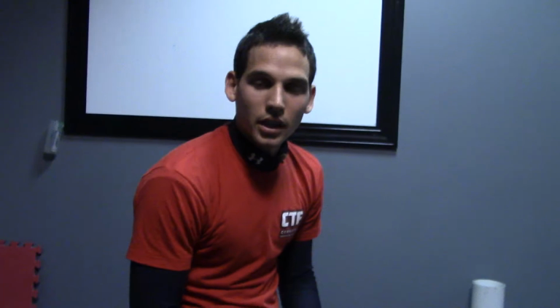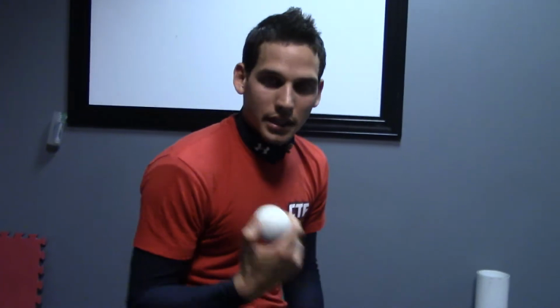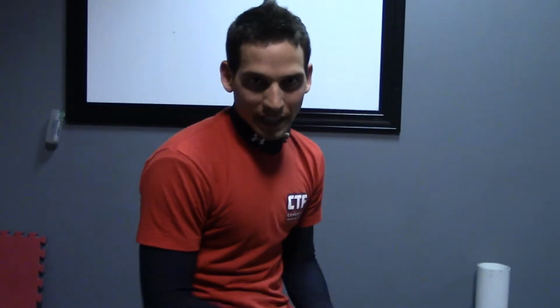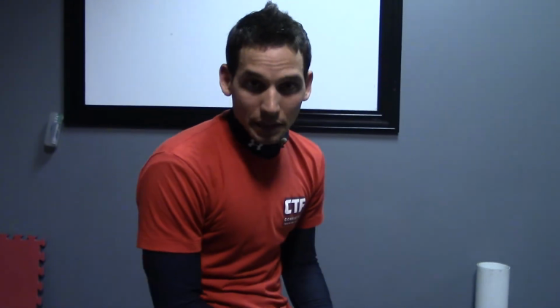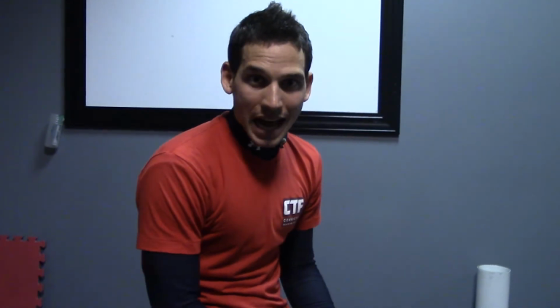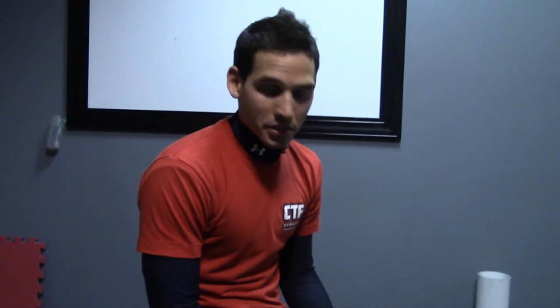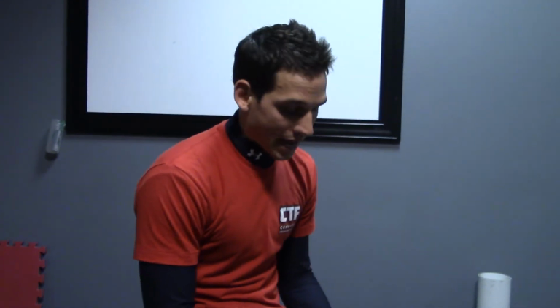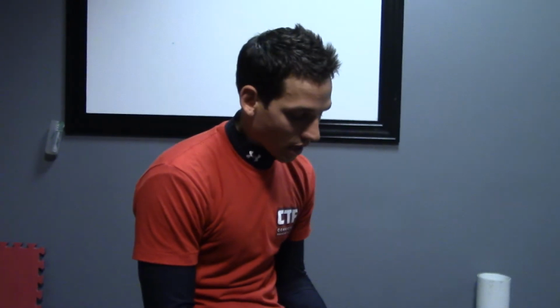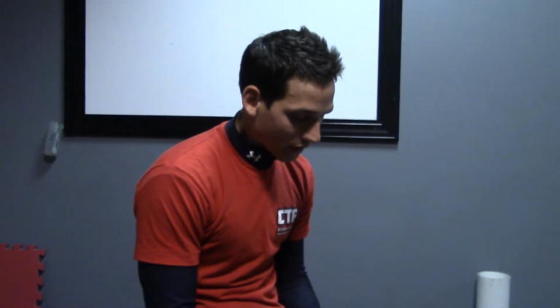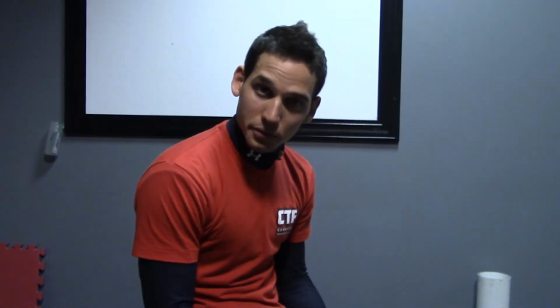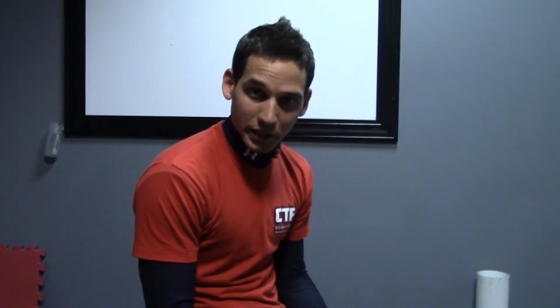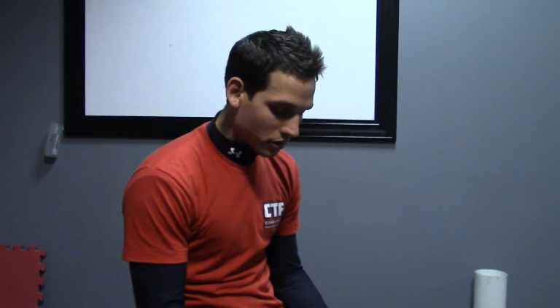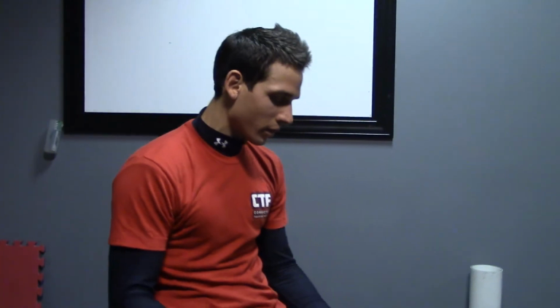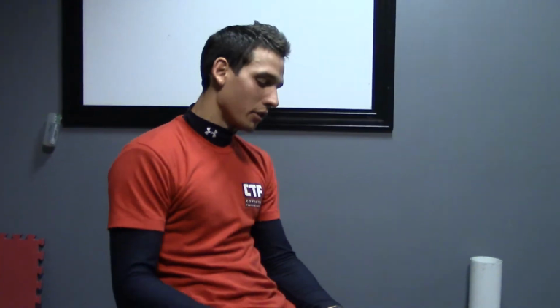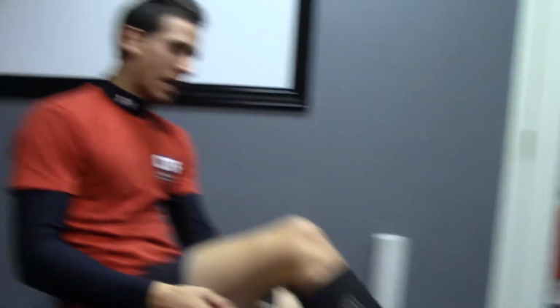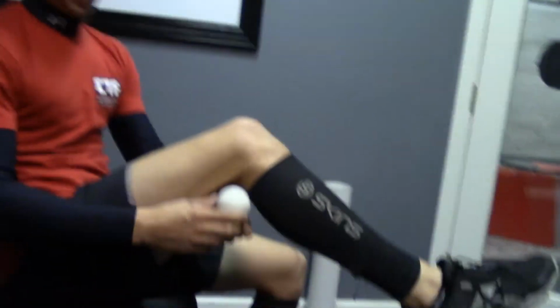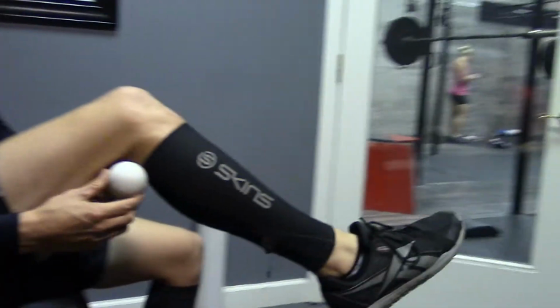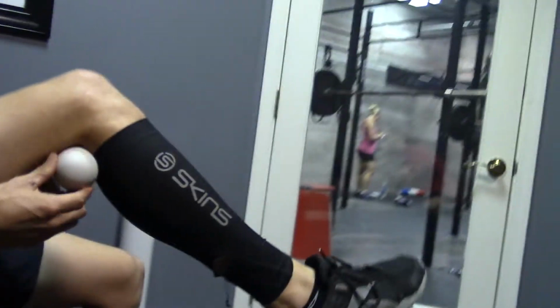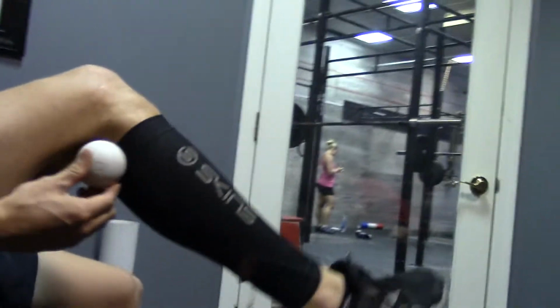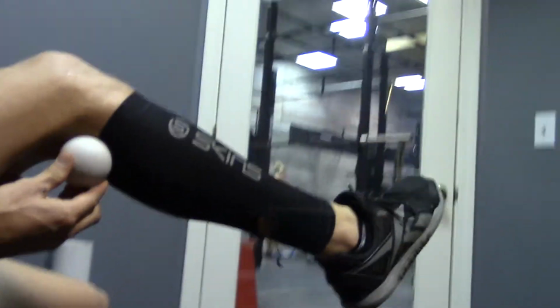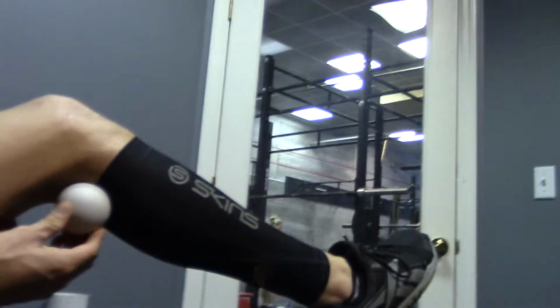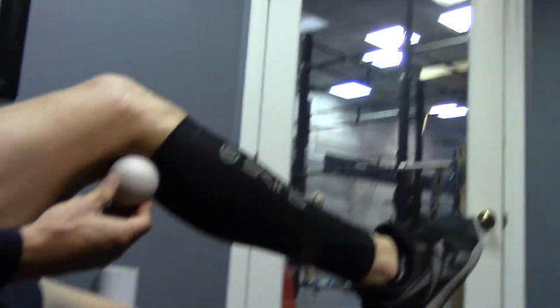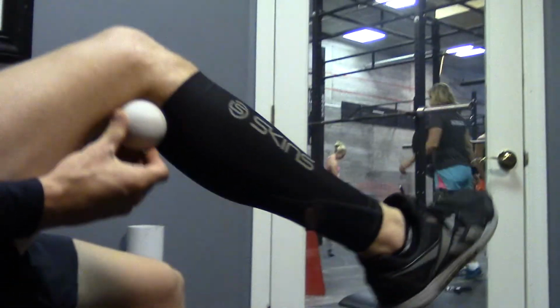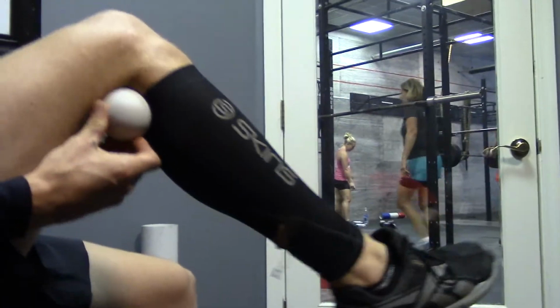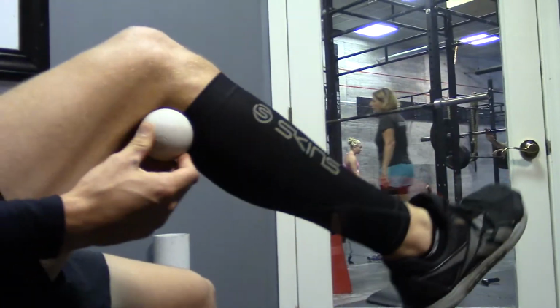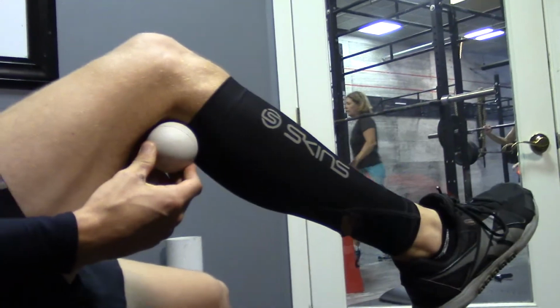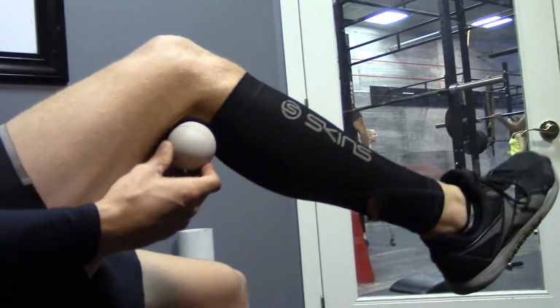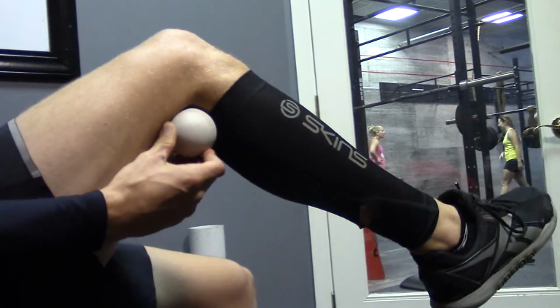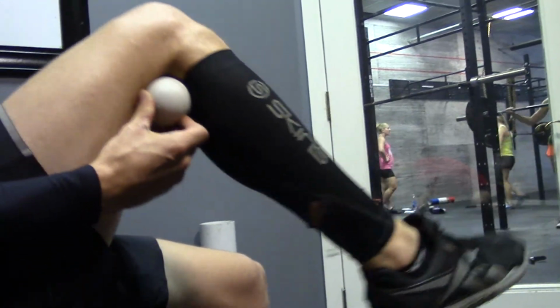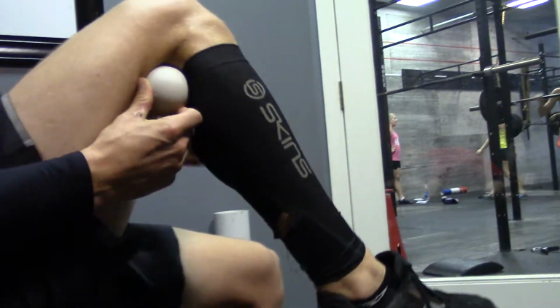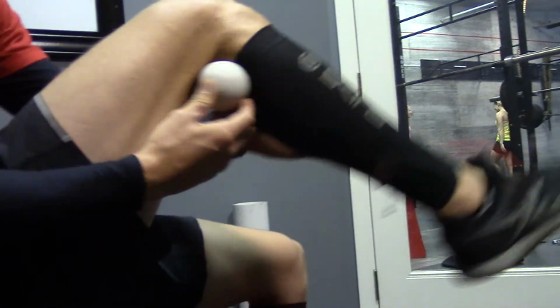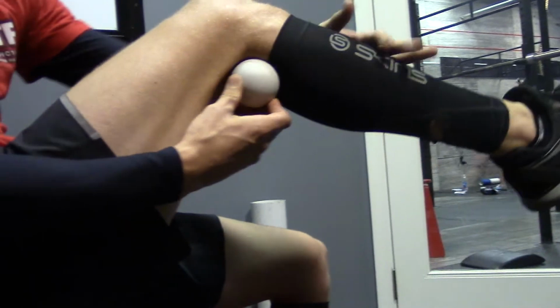Today we're breaking down the gap and smash. This one's for your knees. What we're going to do is make sure to put it on the outside part of my leg, not directly behind the knee. There's a lot of tendons and ligaments there.